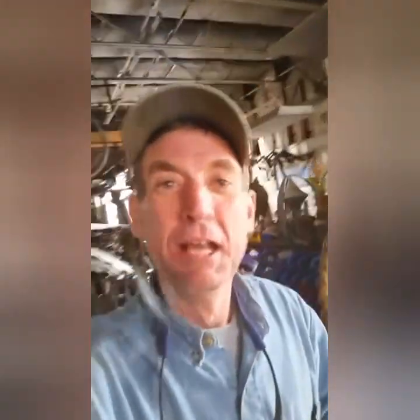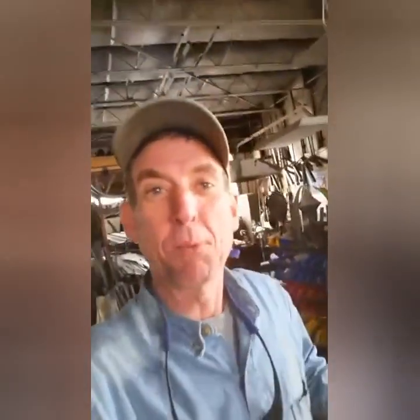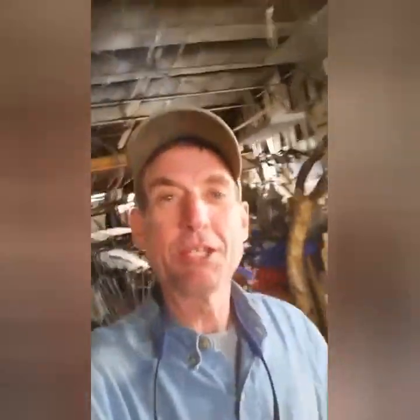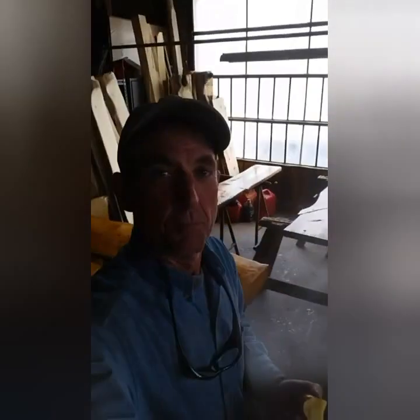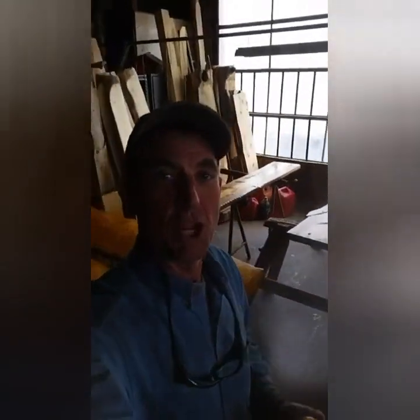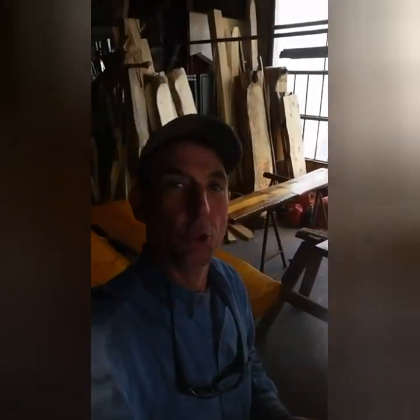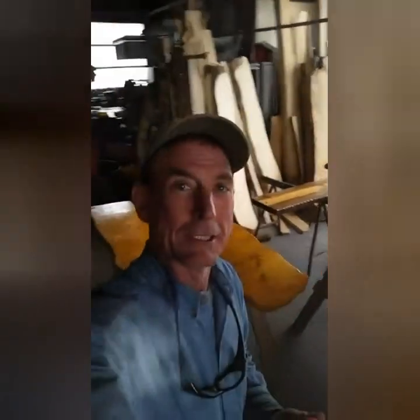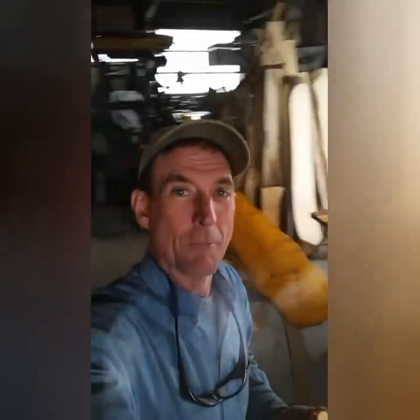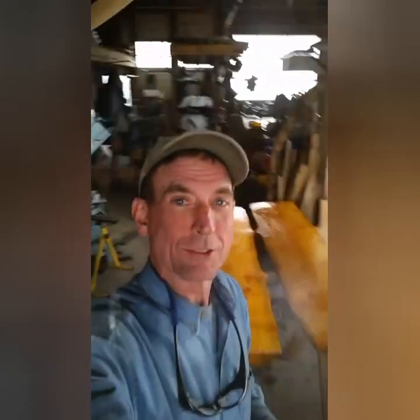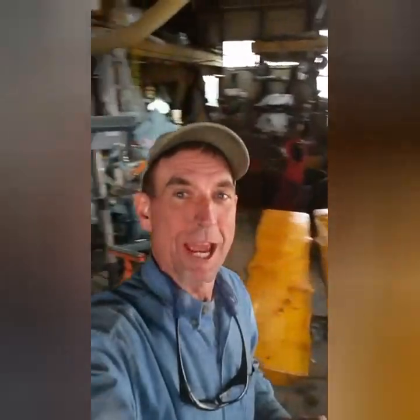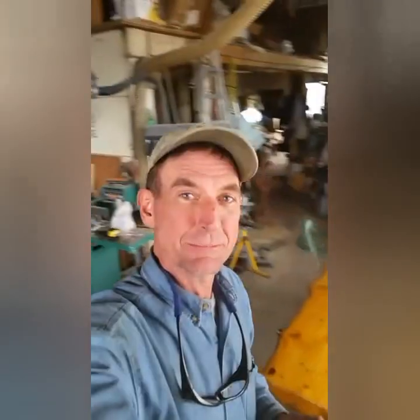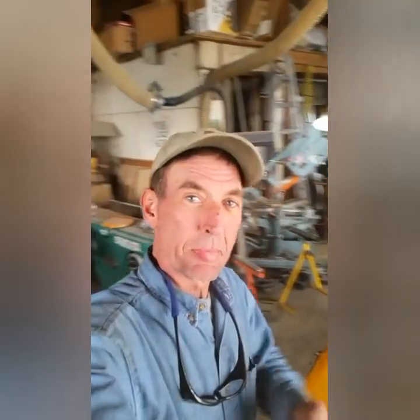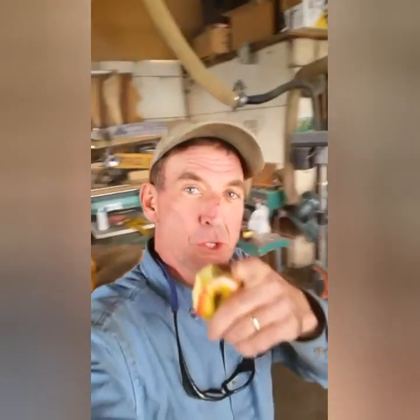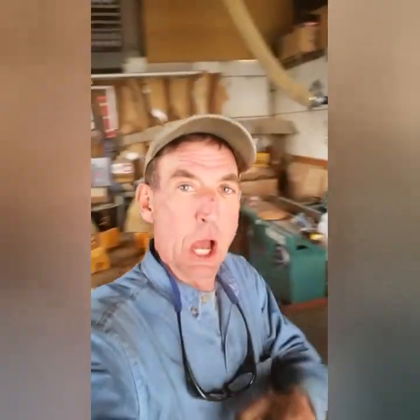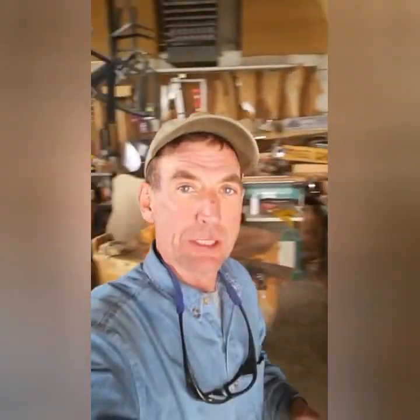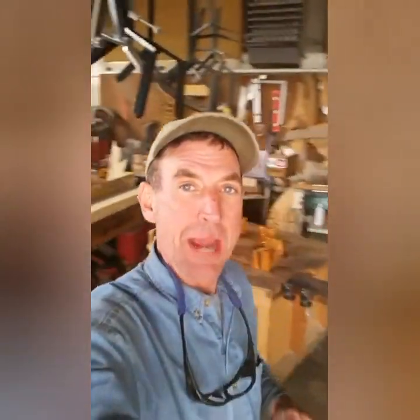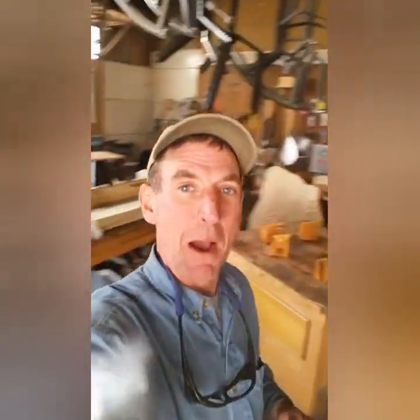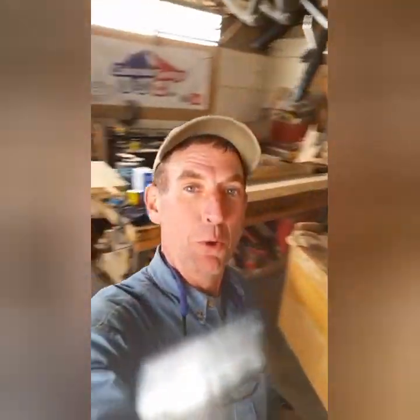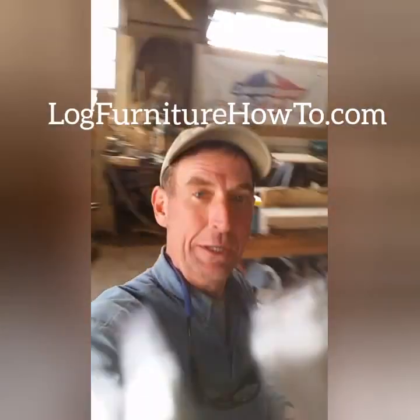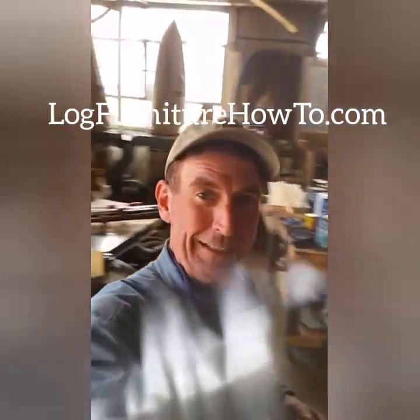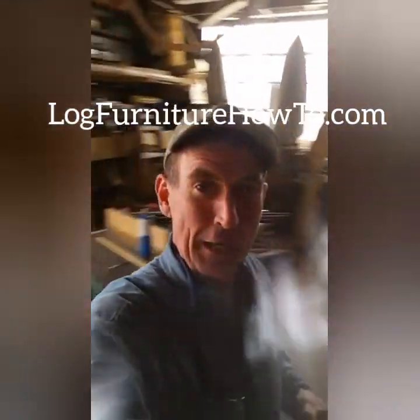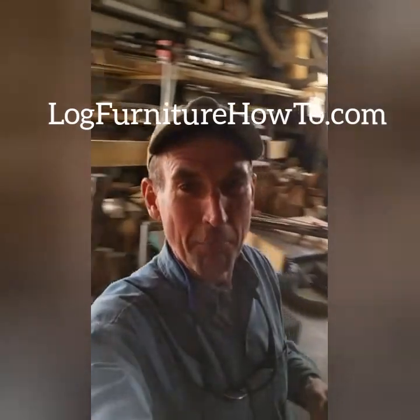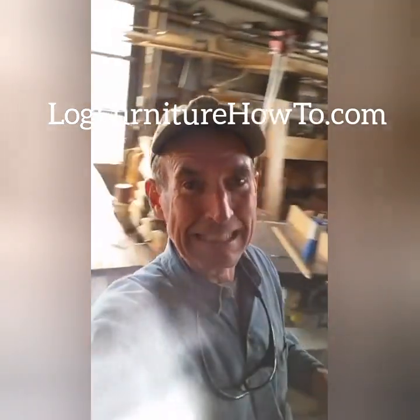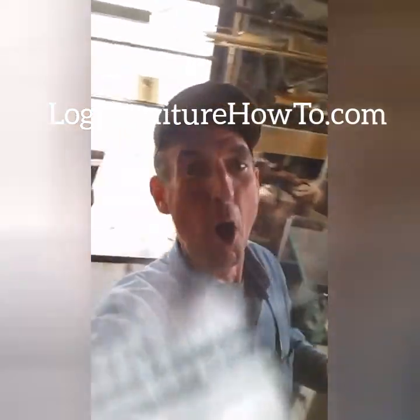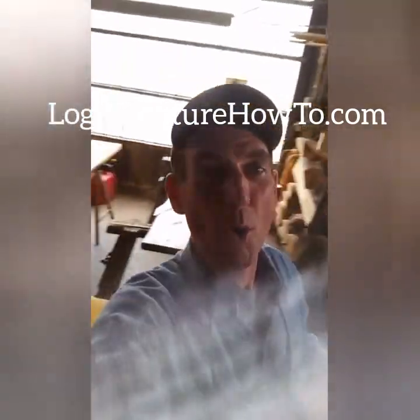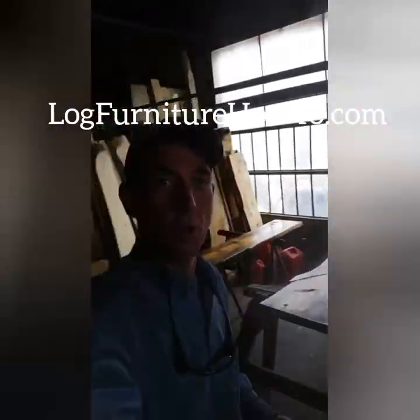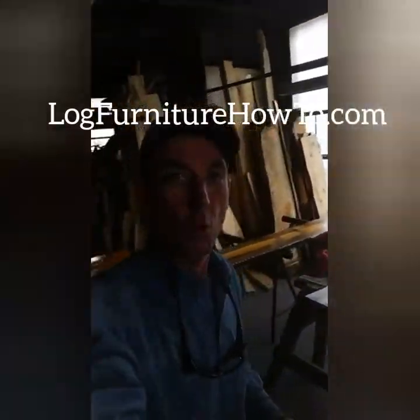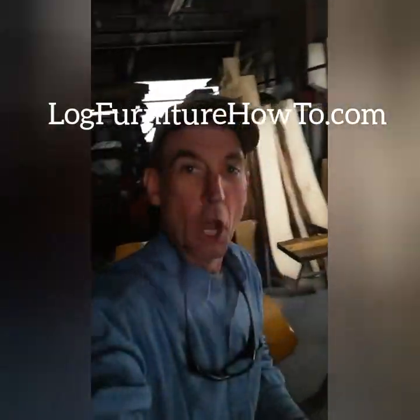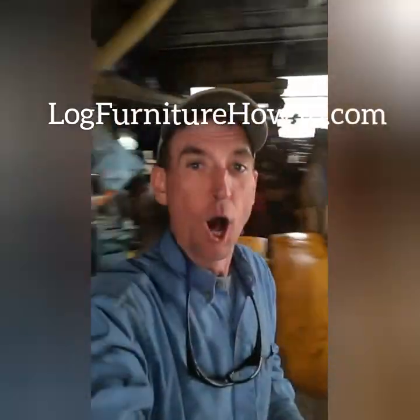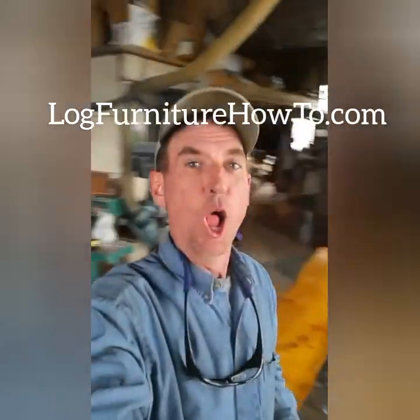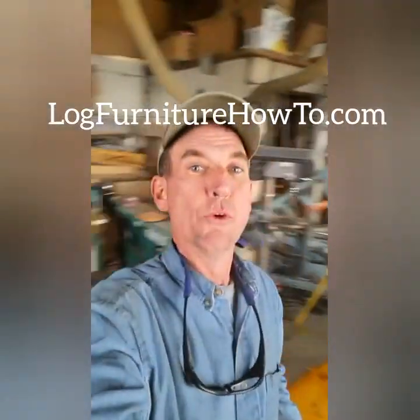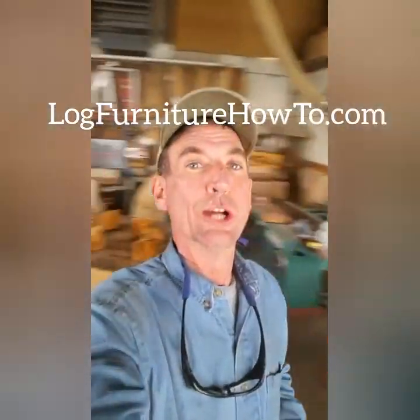I appreciate you taking time to watch. Be sure to tell all your friends and neighbors about what we're doing here. Come on back again tomorrow — we'll do it all over again.